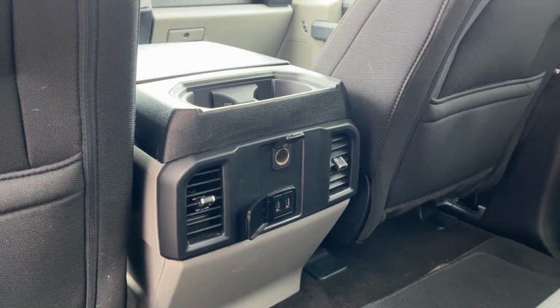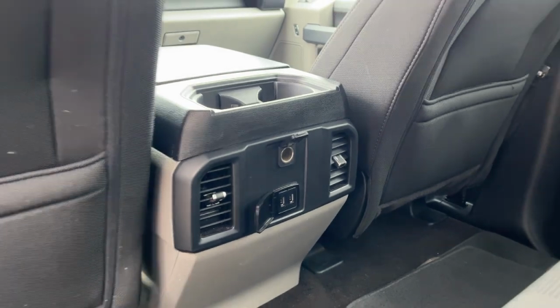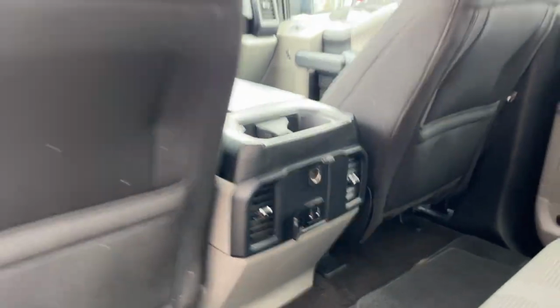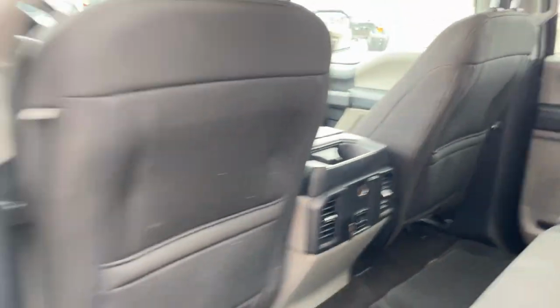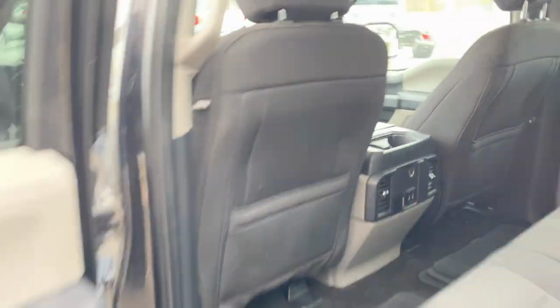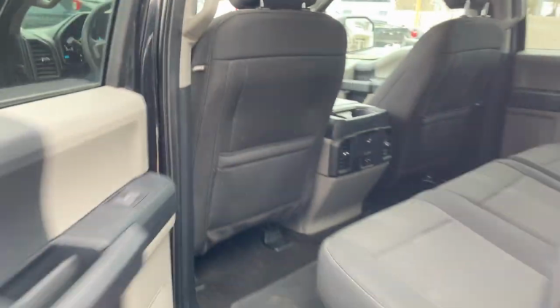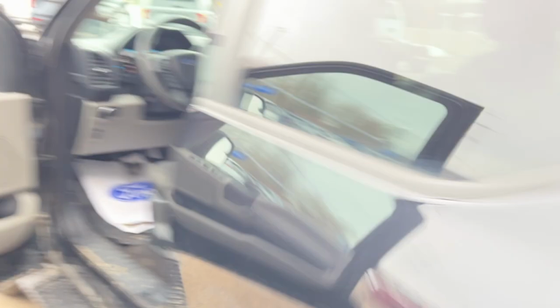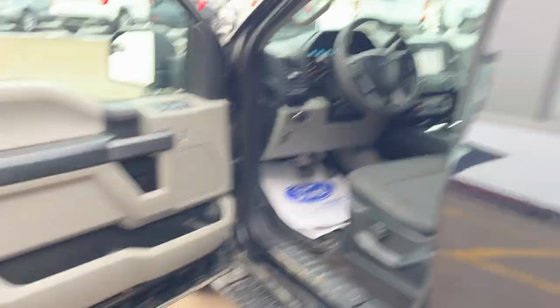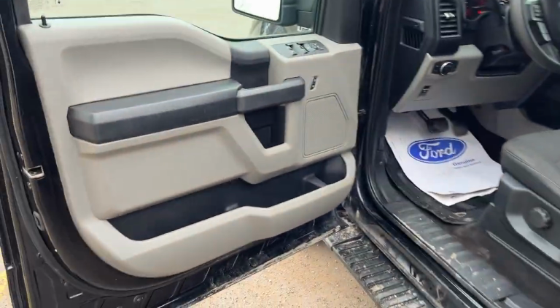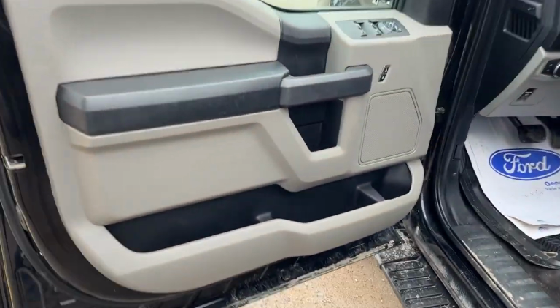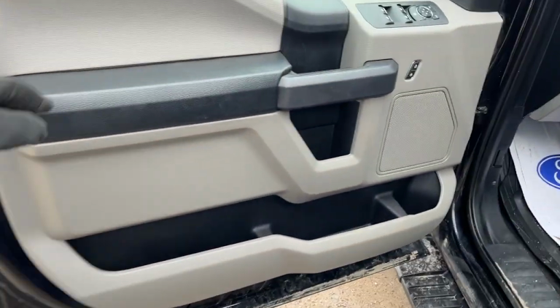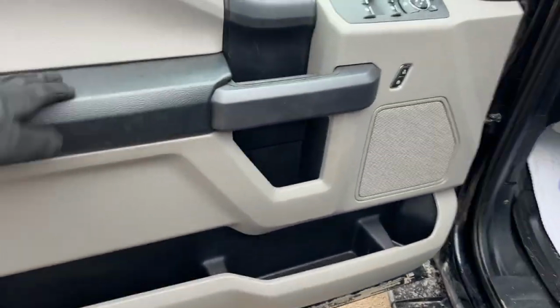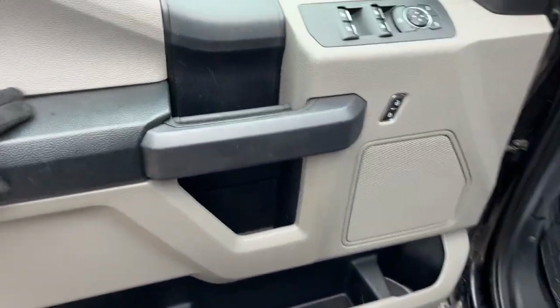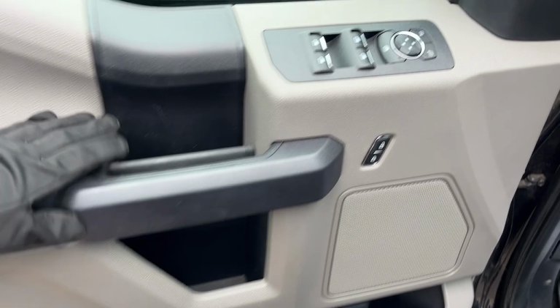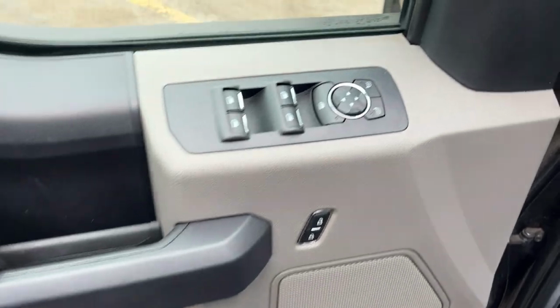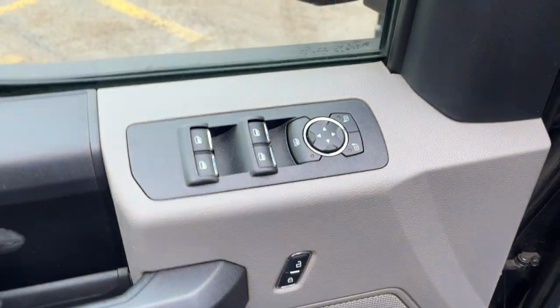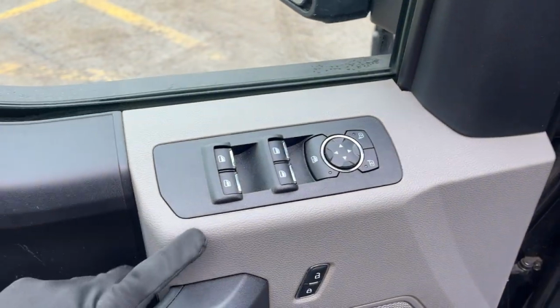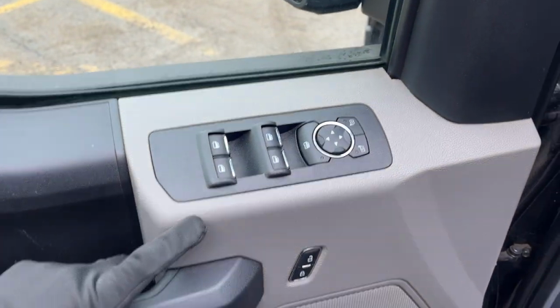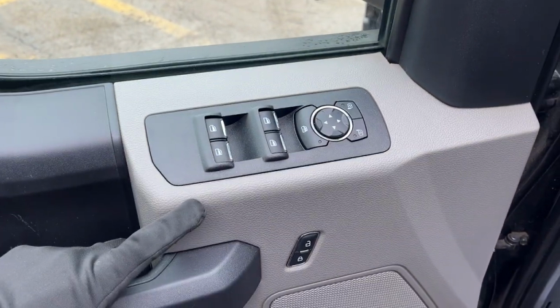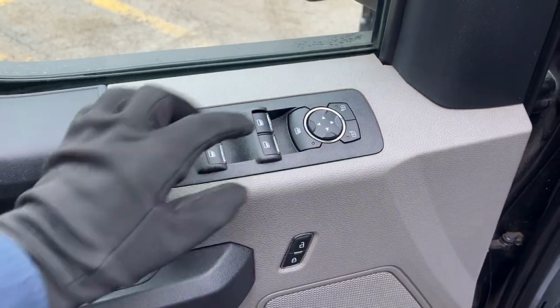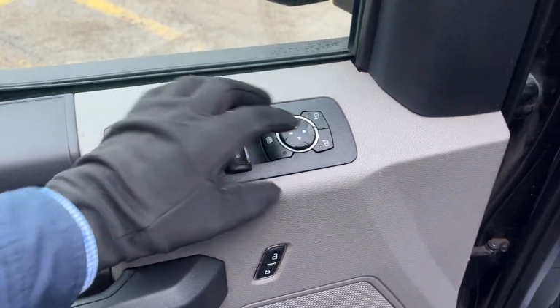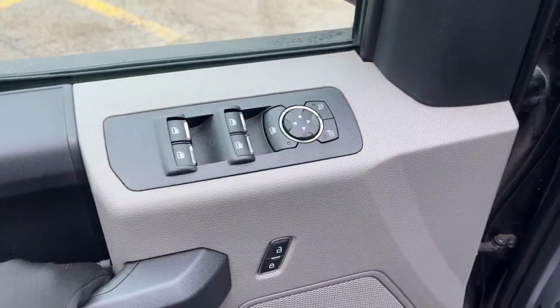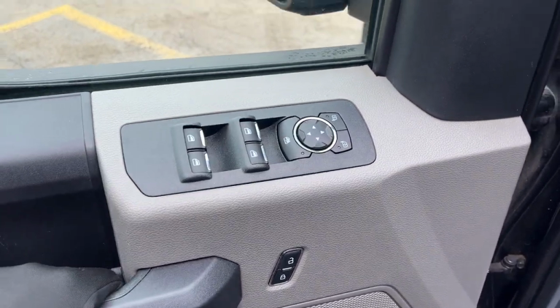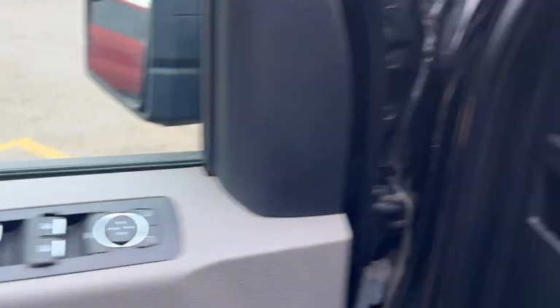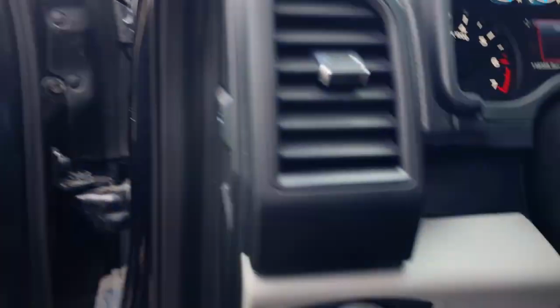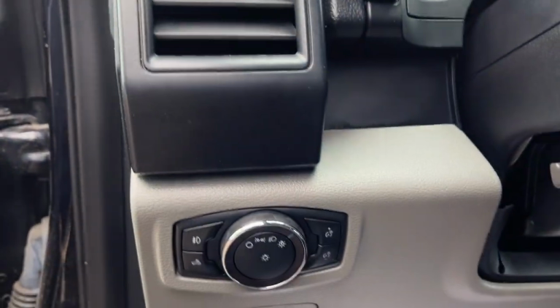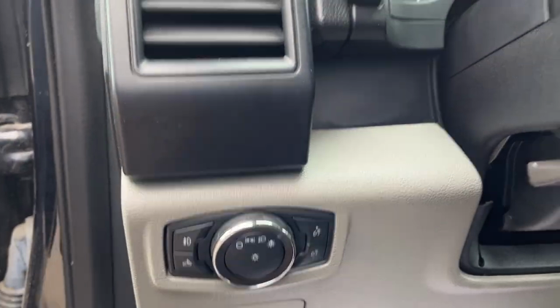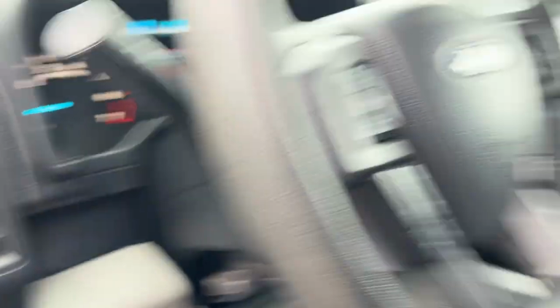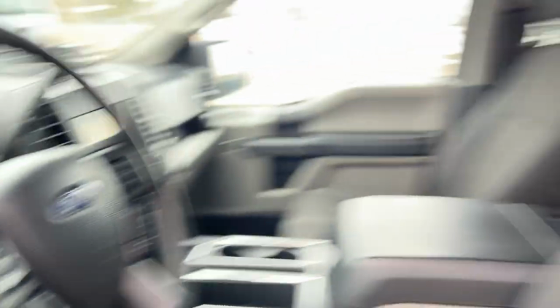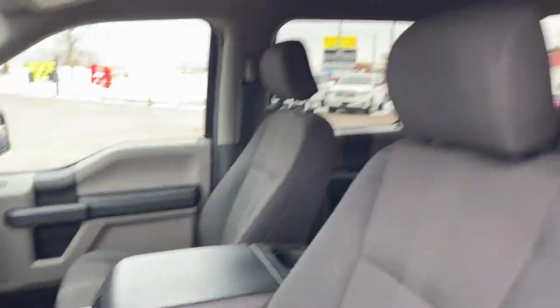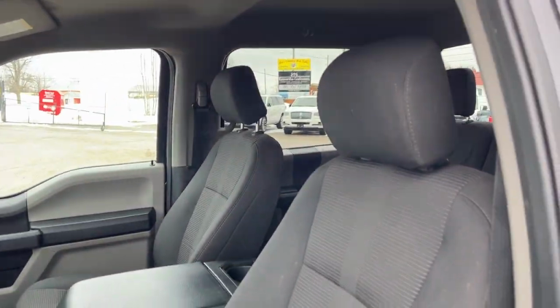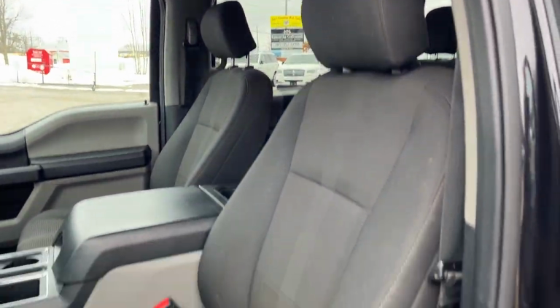Coming around to the front of the truck, there's plenty of storage inside the driver and passenger doors, power windows and locks, power glass adjustable mirrors, automatic headlights, and really comfortable bucket seats up front.